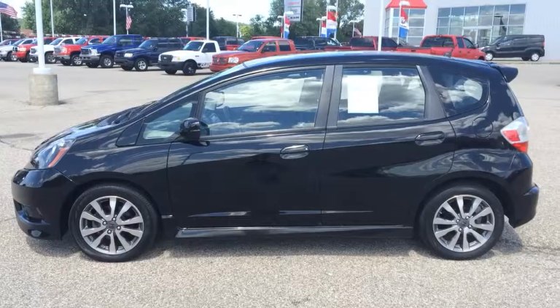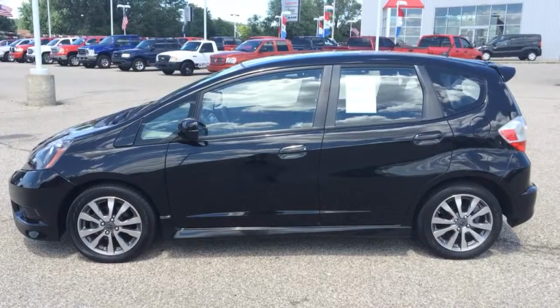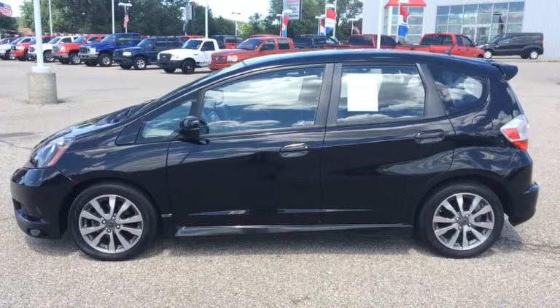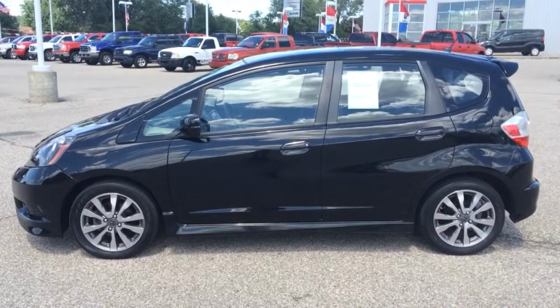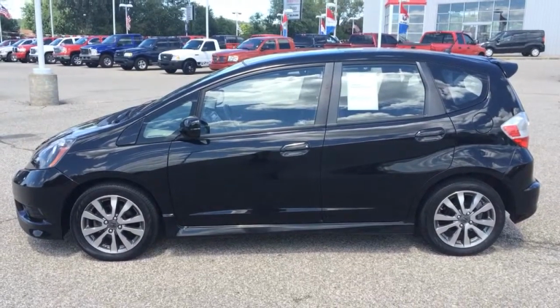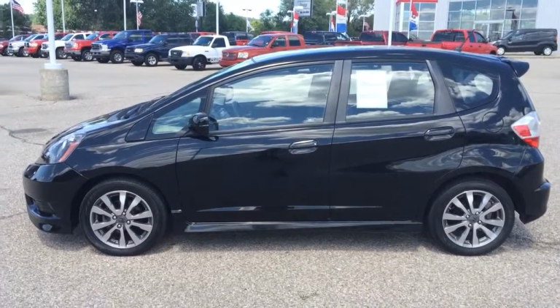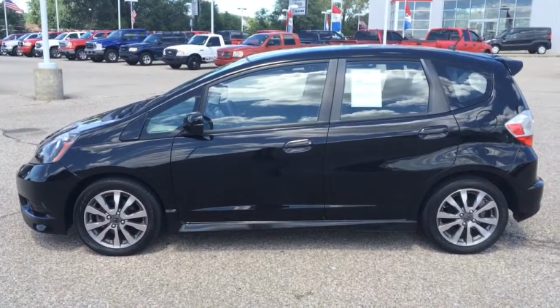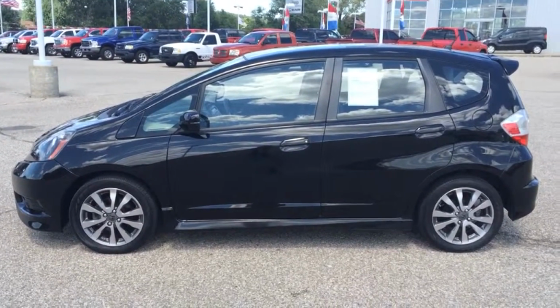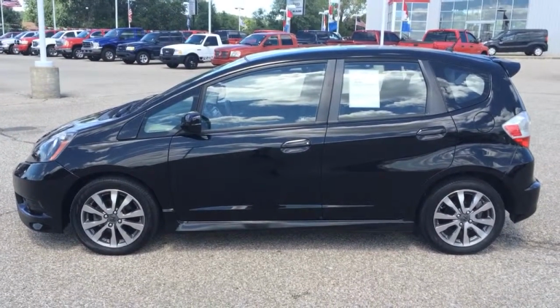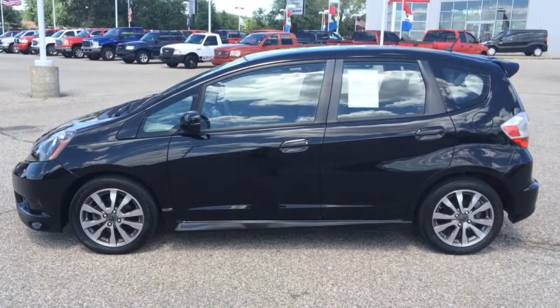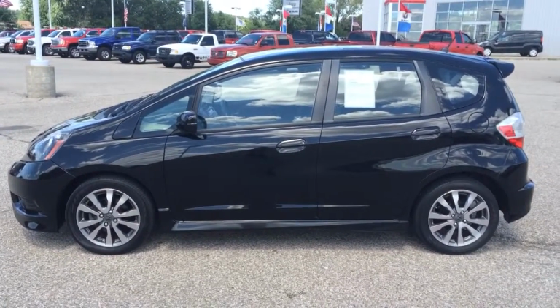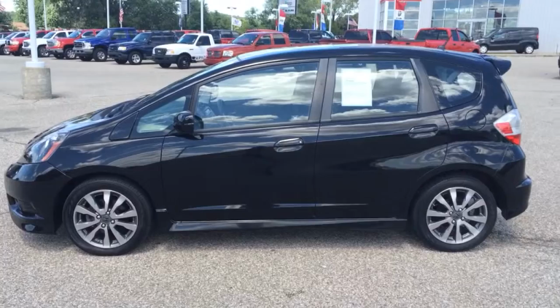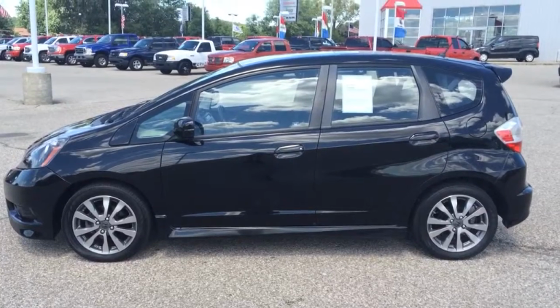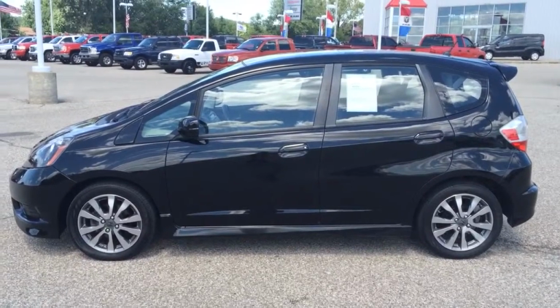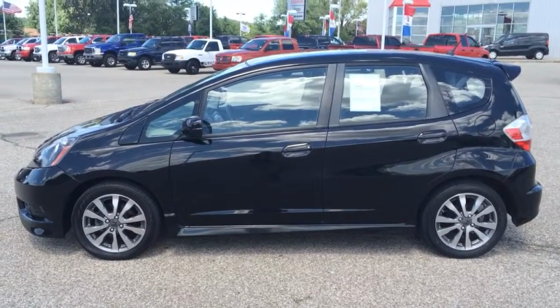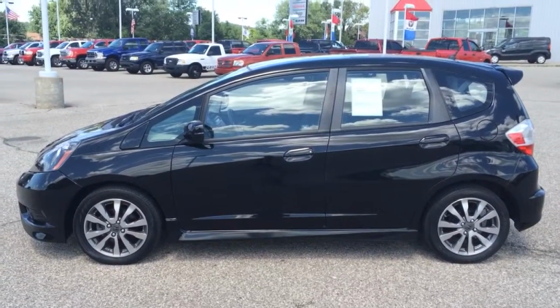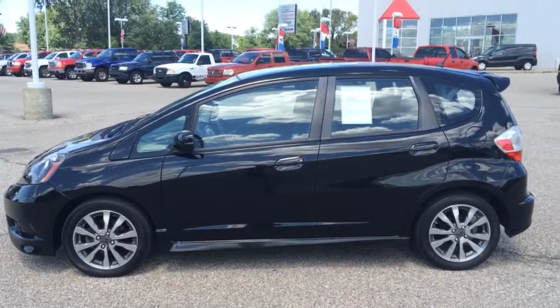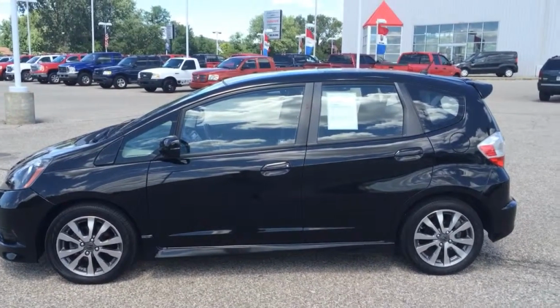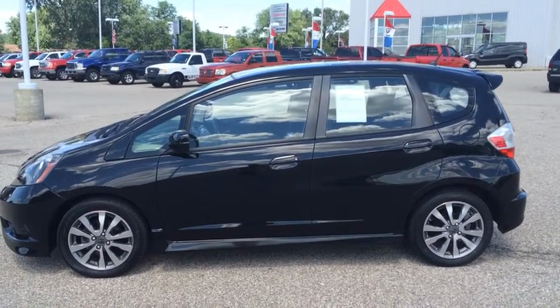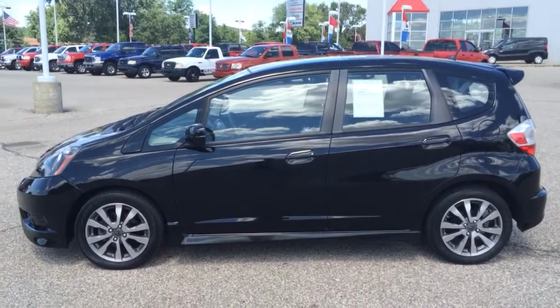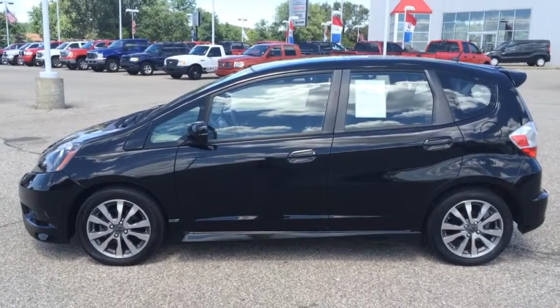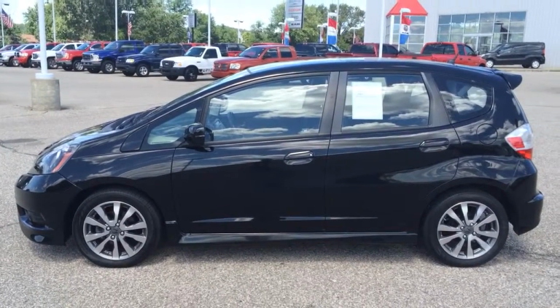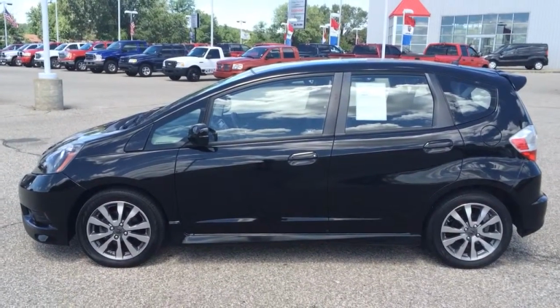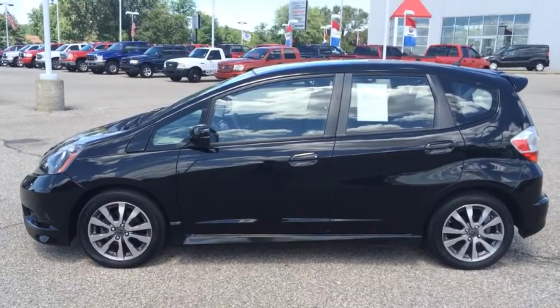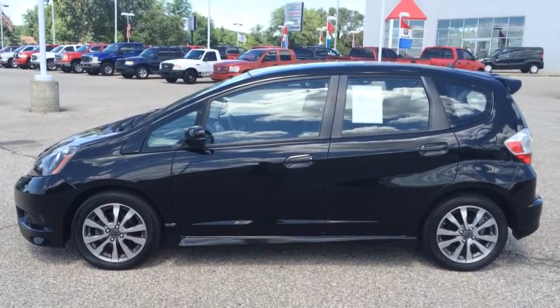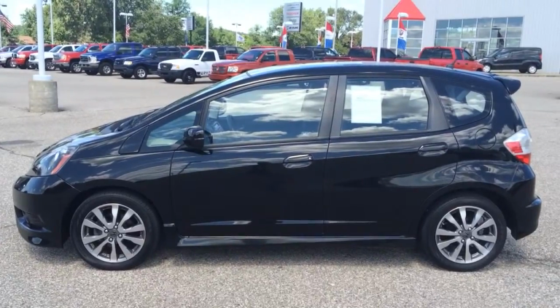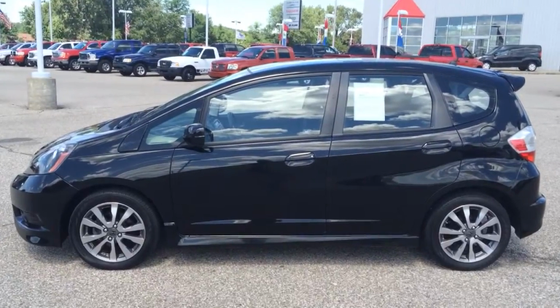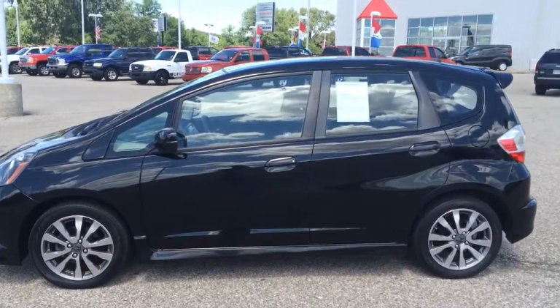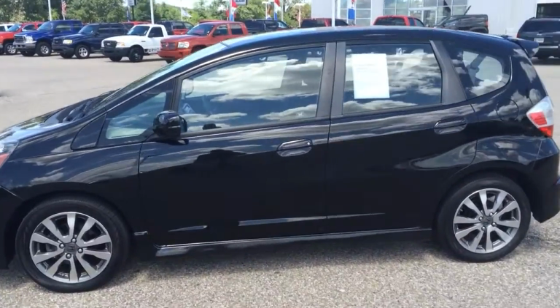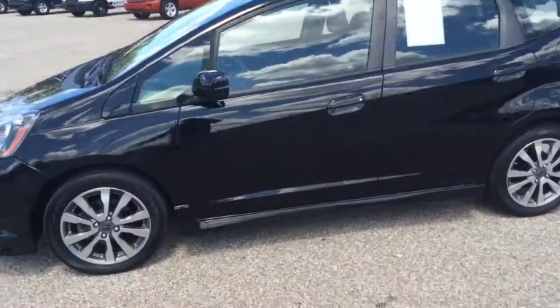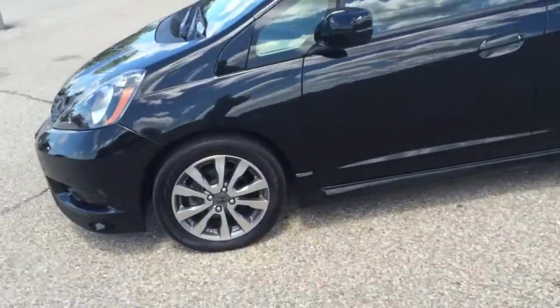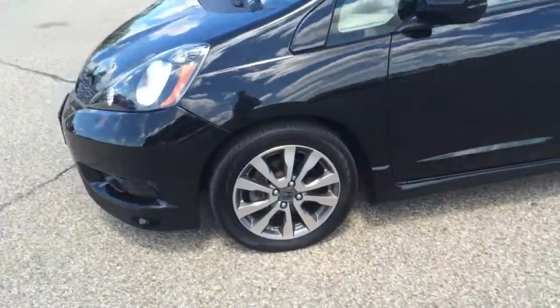Hey Eric, this is Ryan Neely over Community Crisis. I just thought I'd shoot a quick video to show you any blemishes or anything that I can find on this car, that way you know exactly what it is. I'm going to go ahead and start at the hood here.